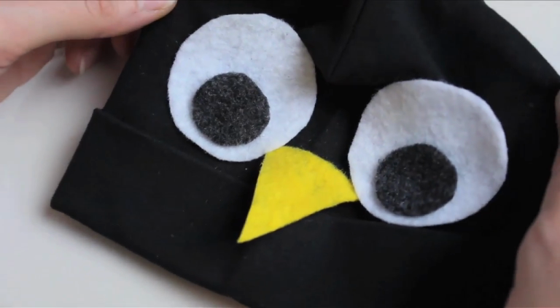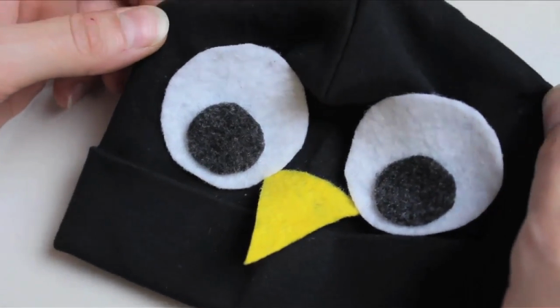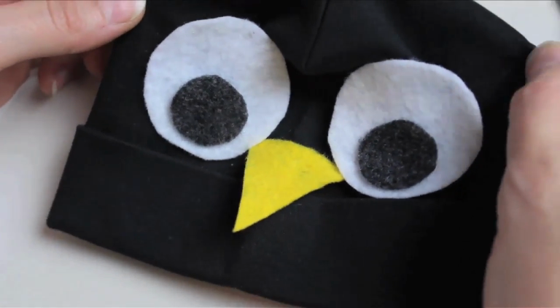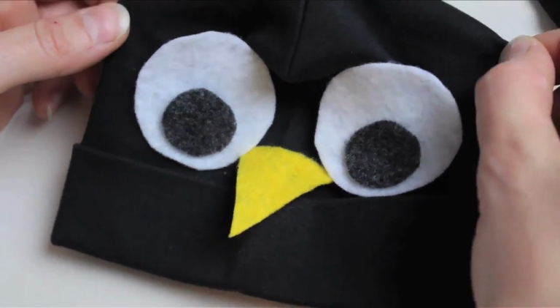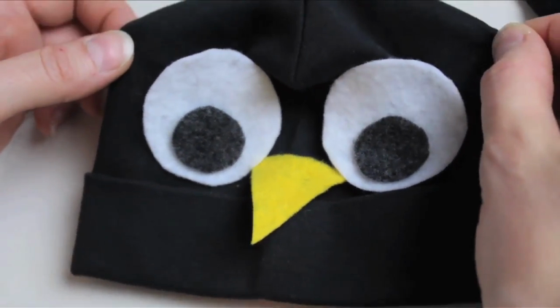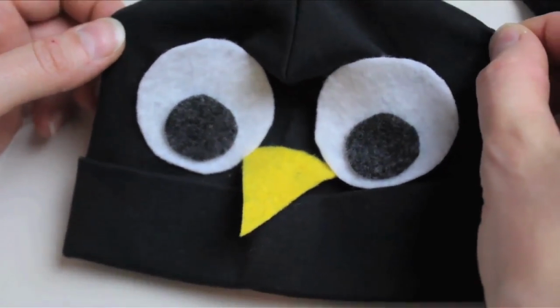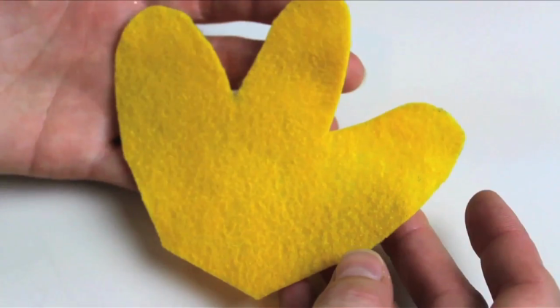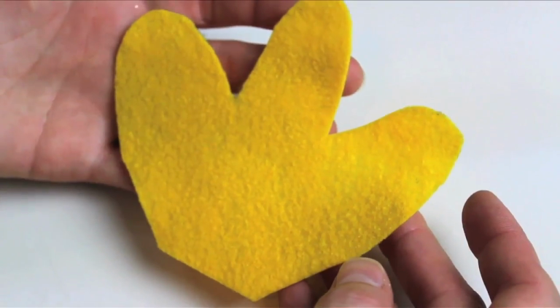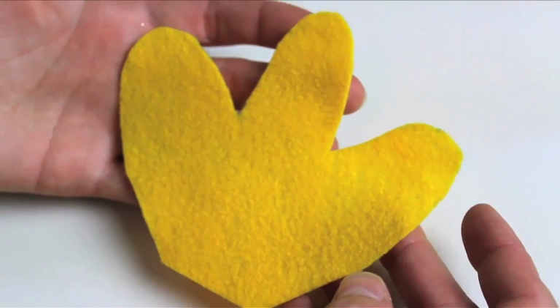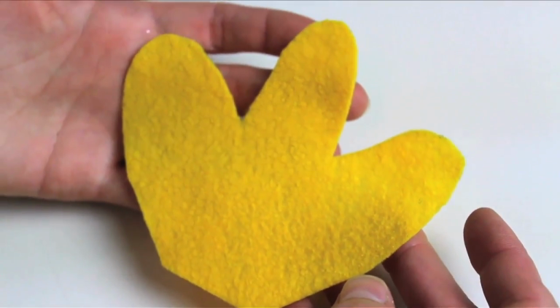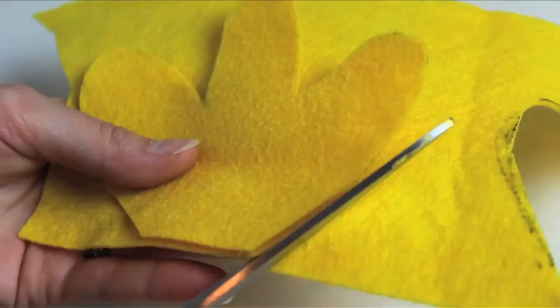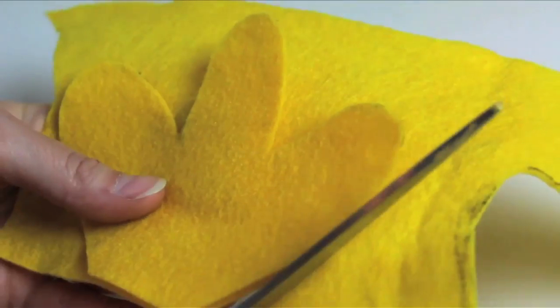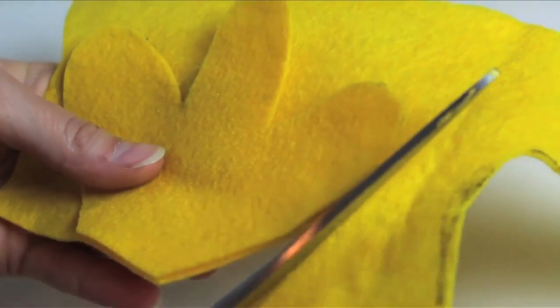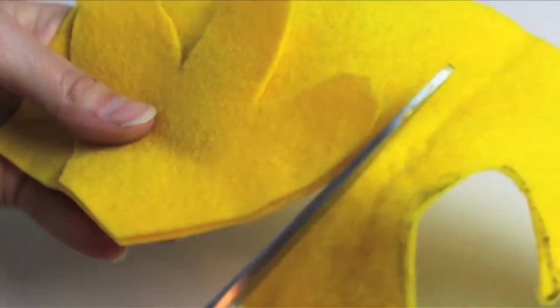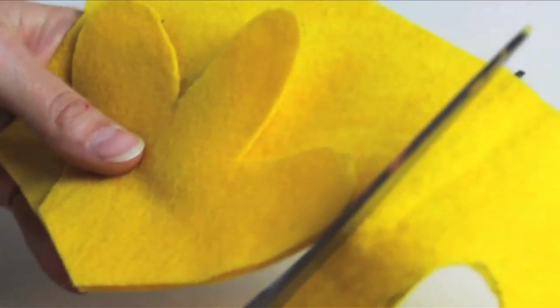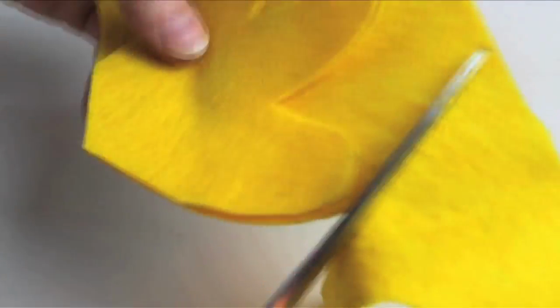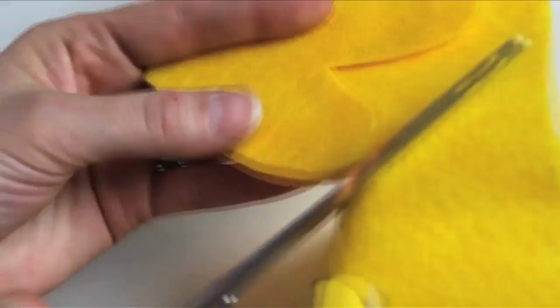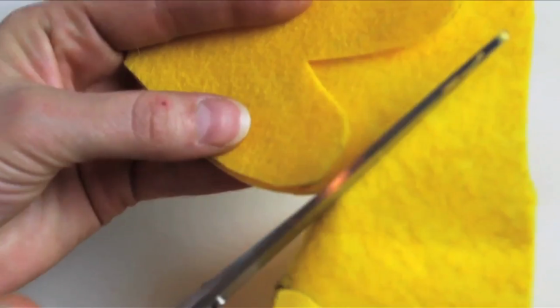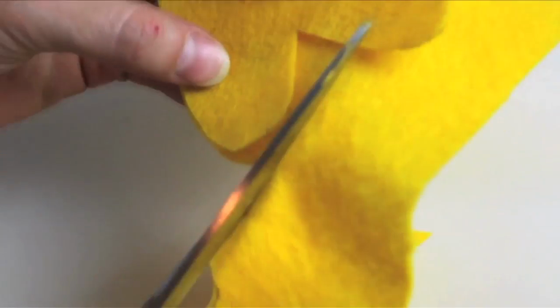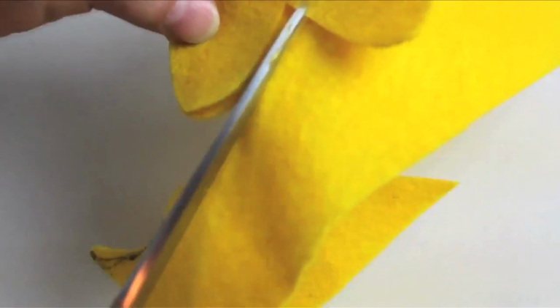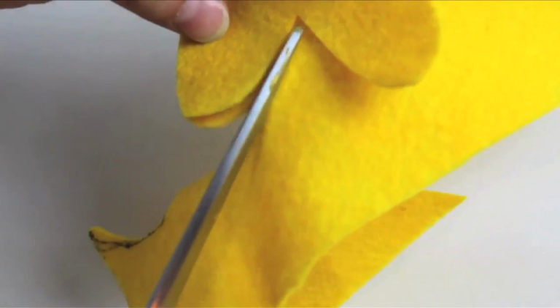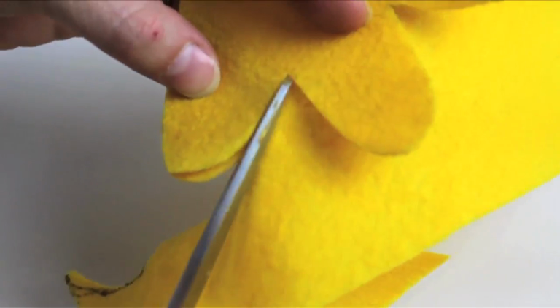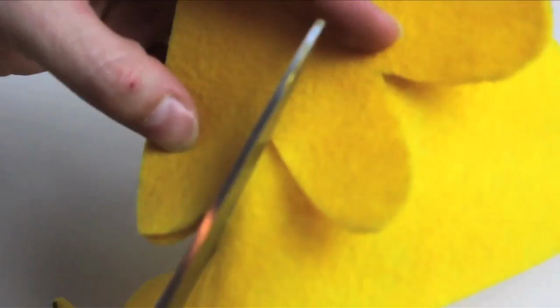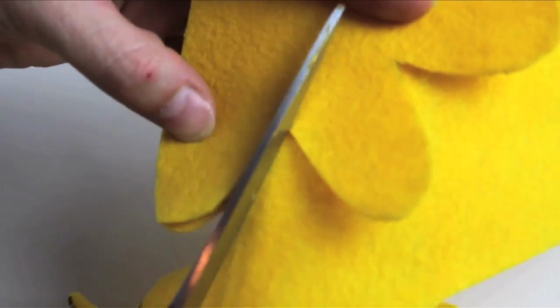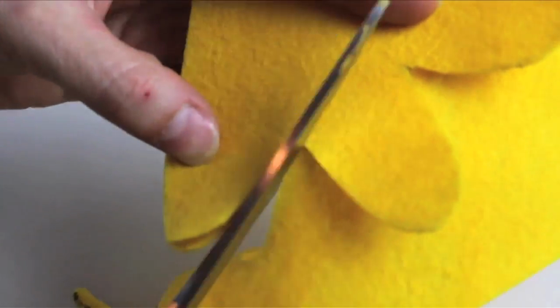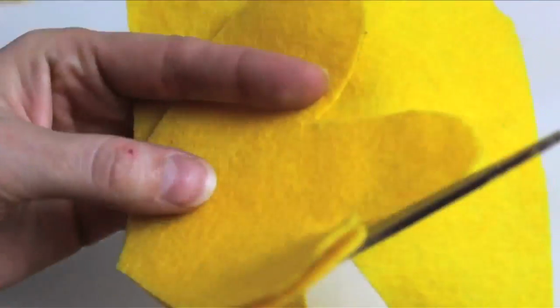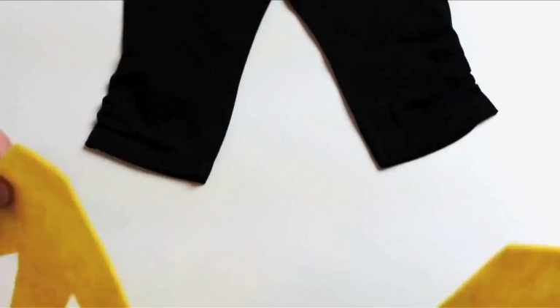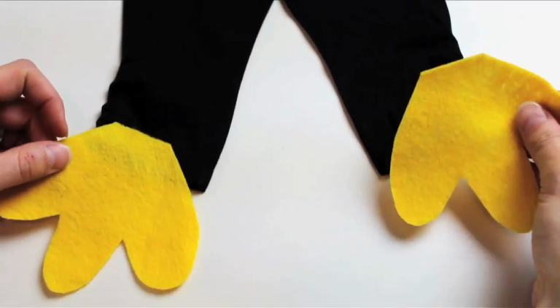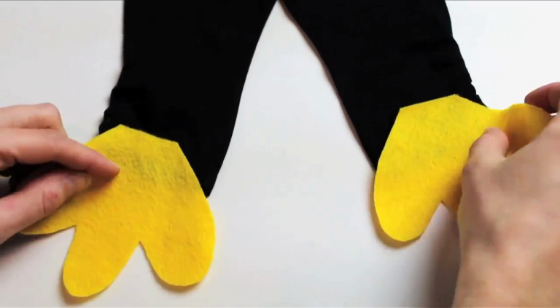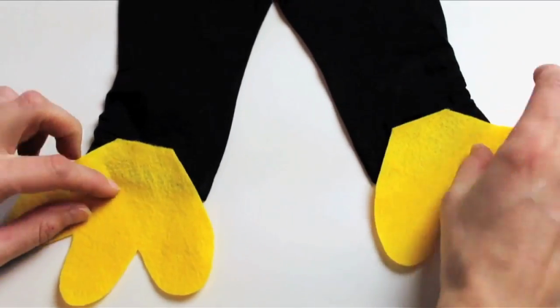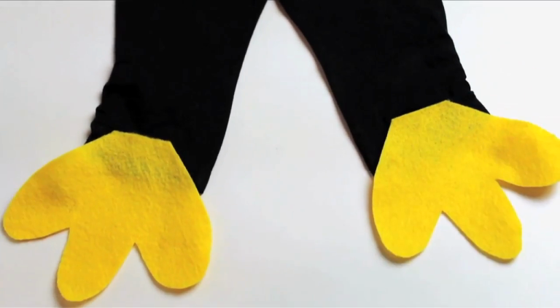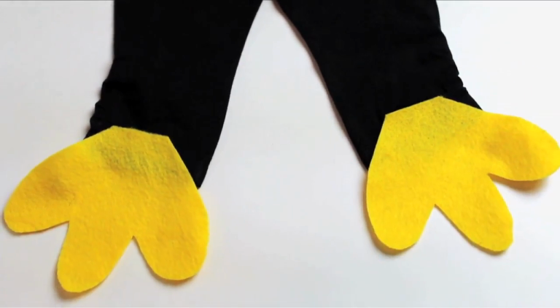Hello, I'm a penguin! For the feet, cut out webbed toes out of your orange felt. You'll want to trace these out first, then cut together so they match.